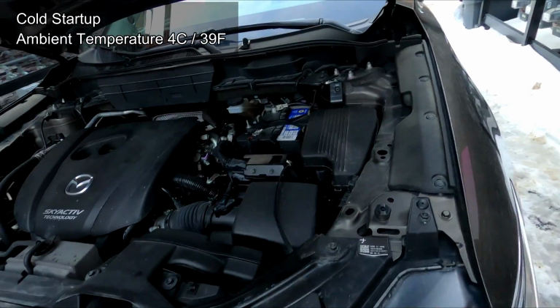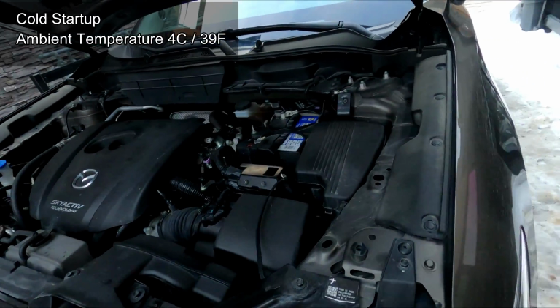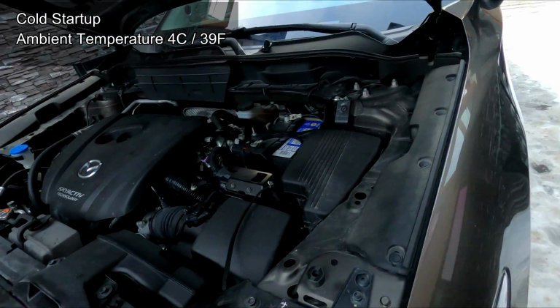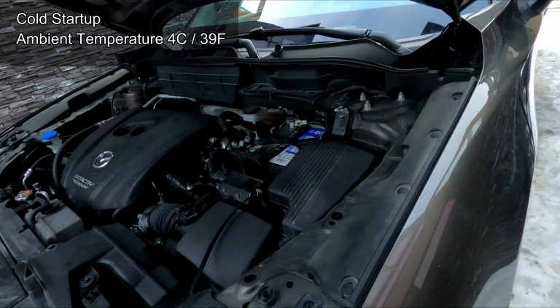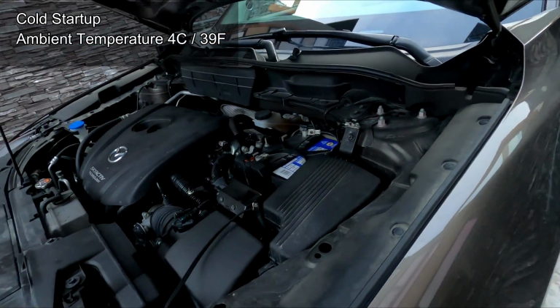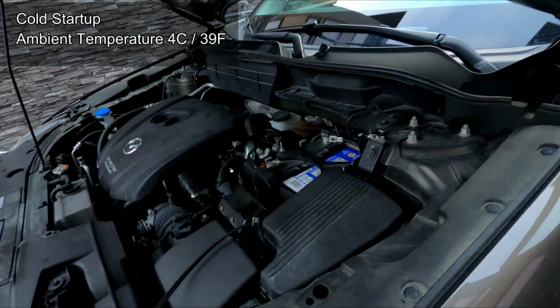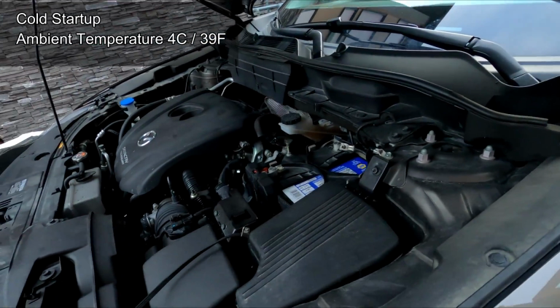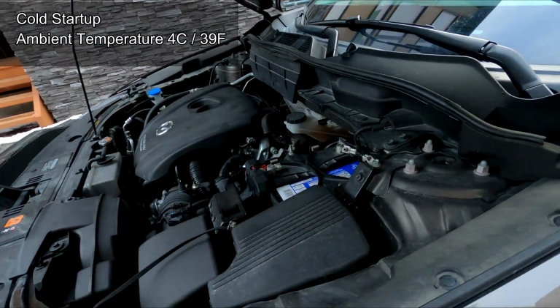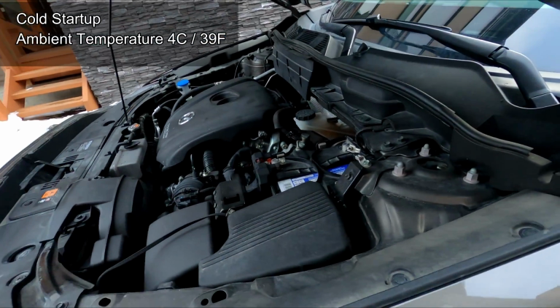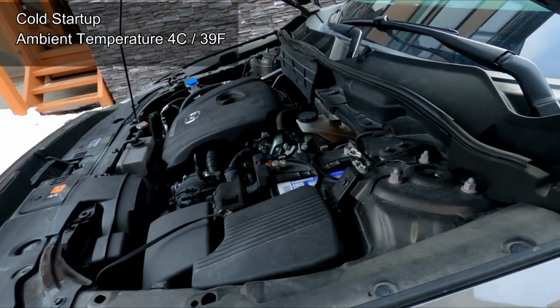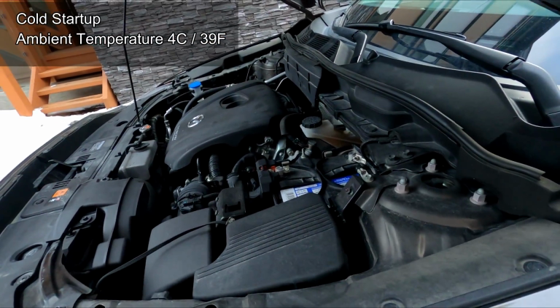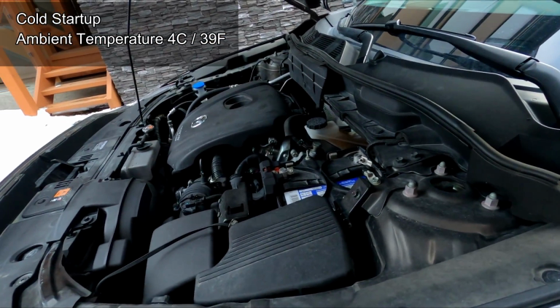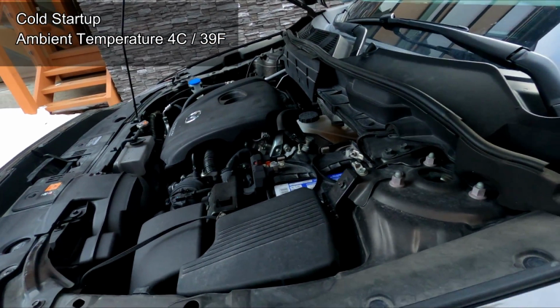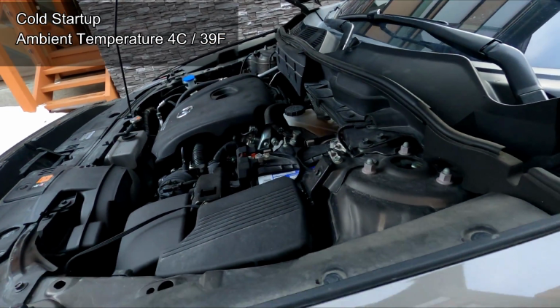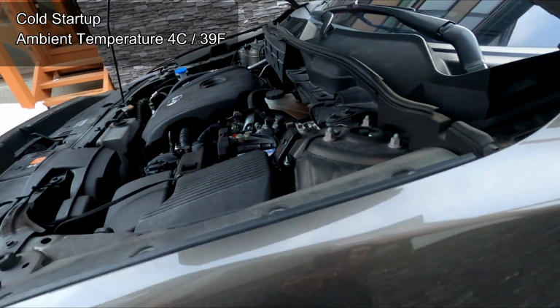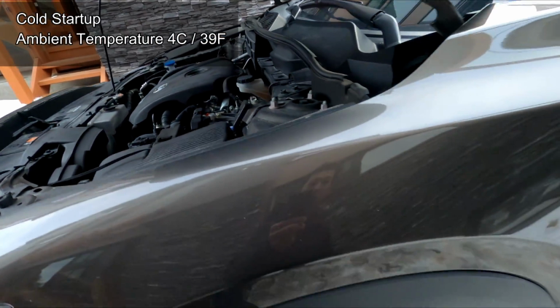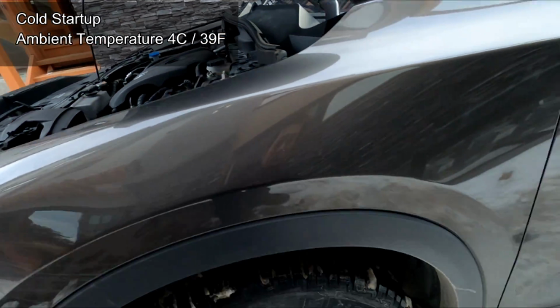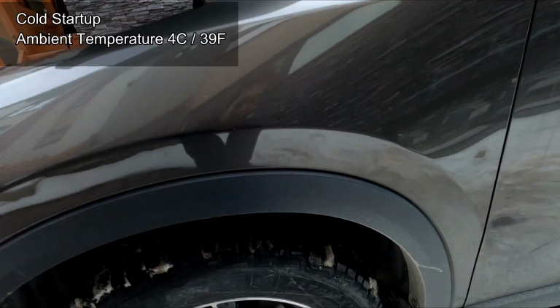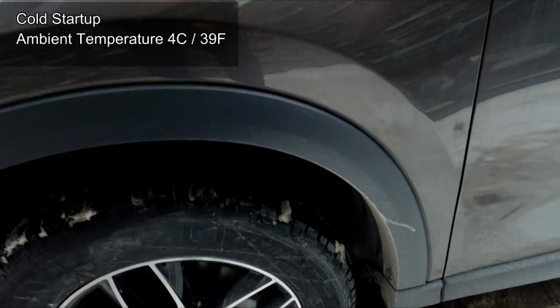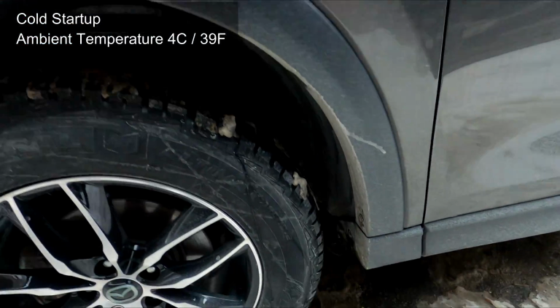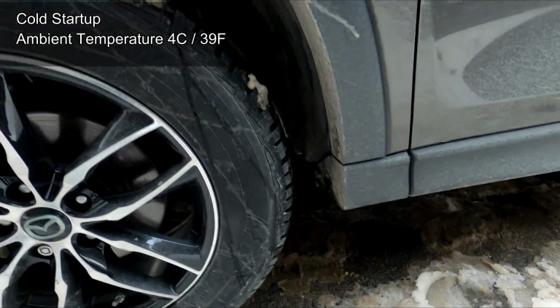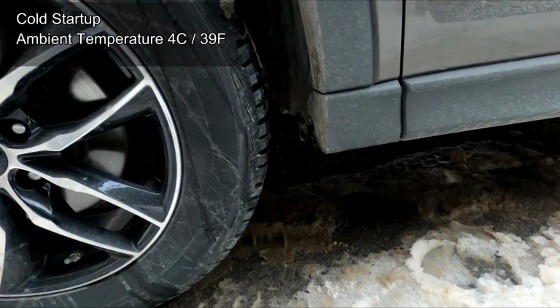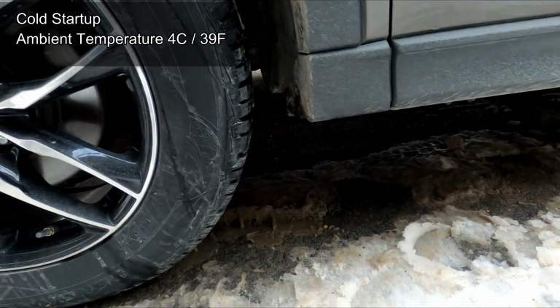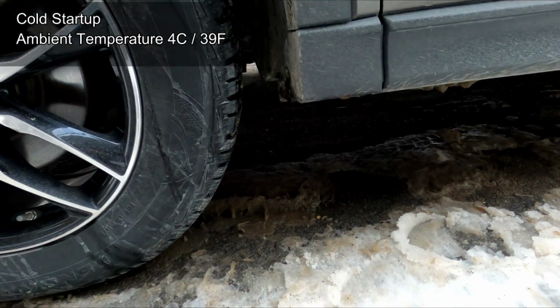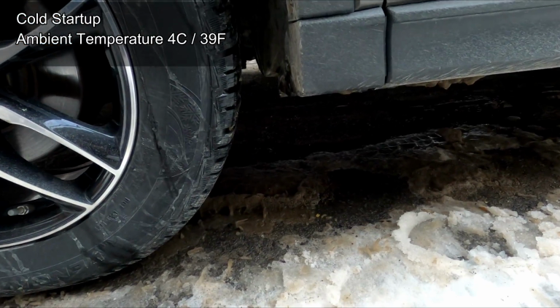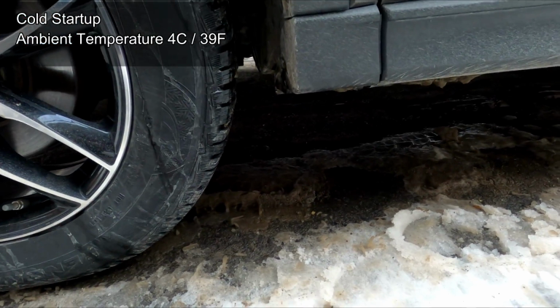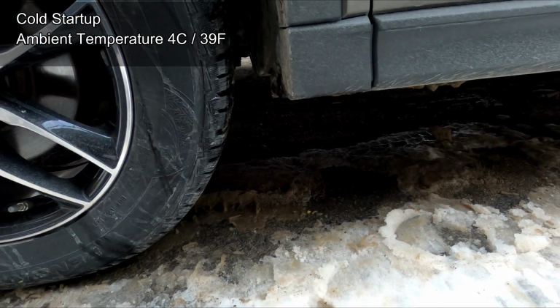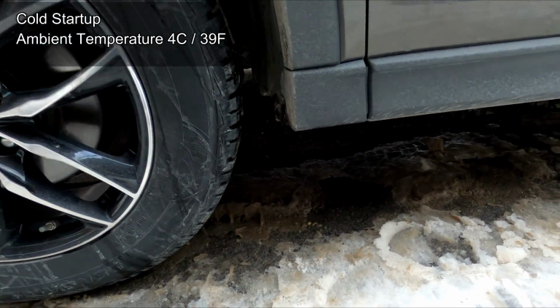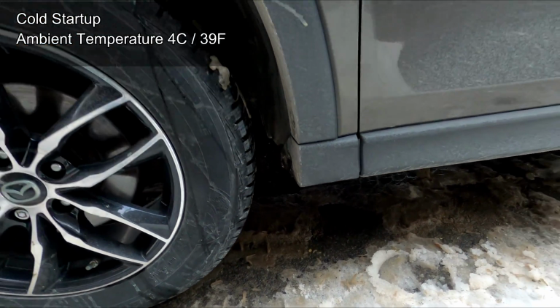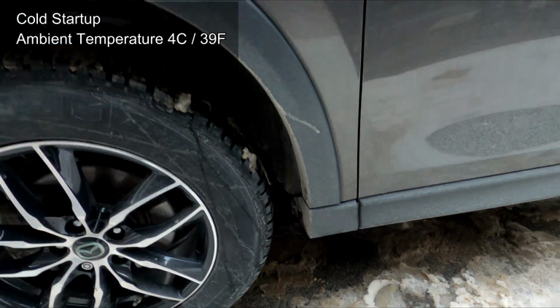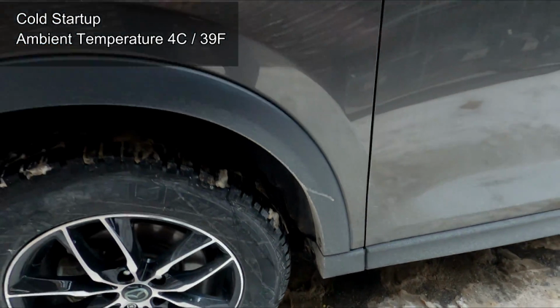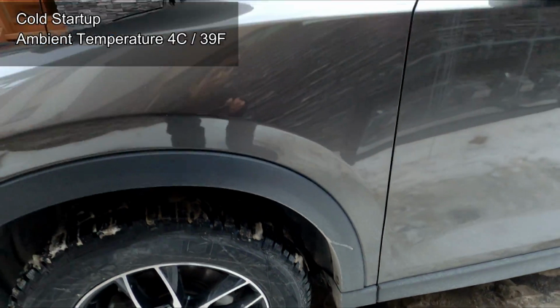All the sounds you have heard in this Skyactiv engine are totally normal — that's how it operates. It's still a little bit different from the previous generation Mazda engine.